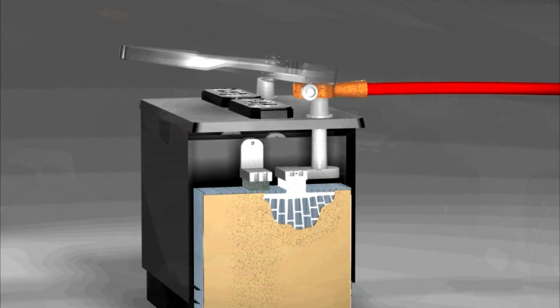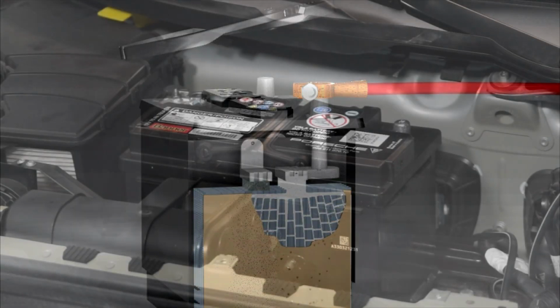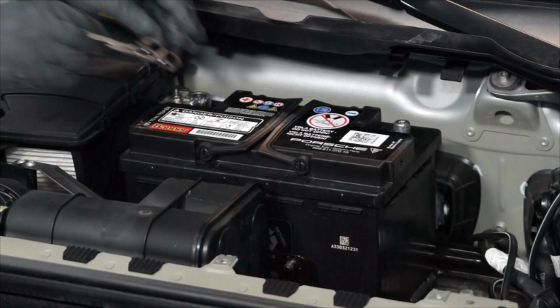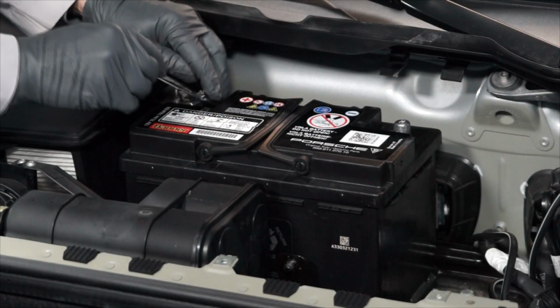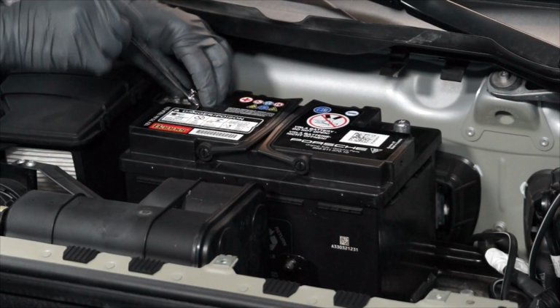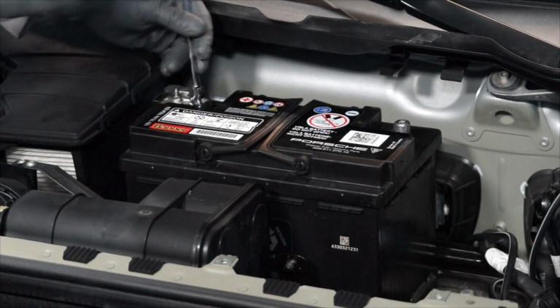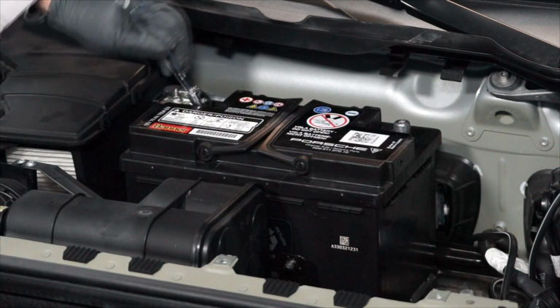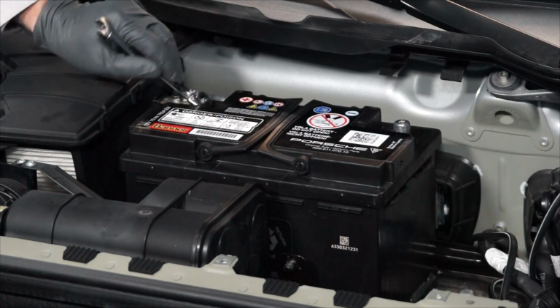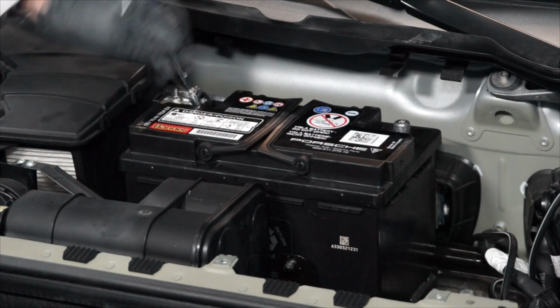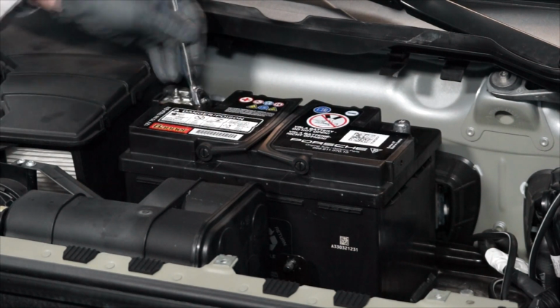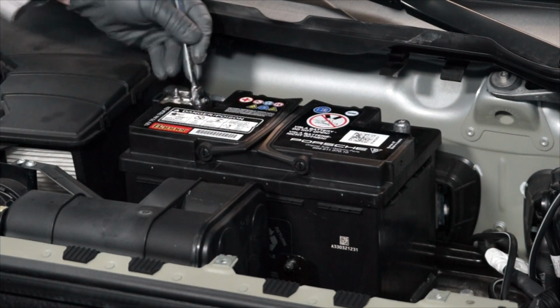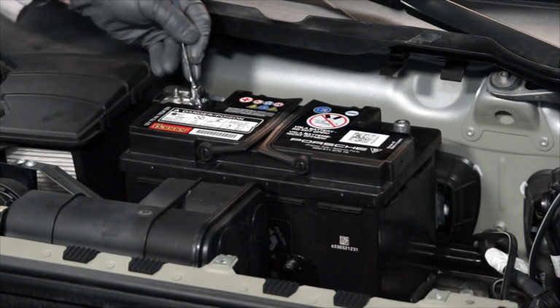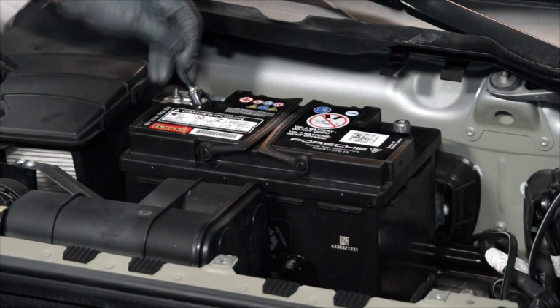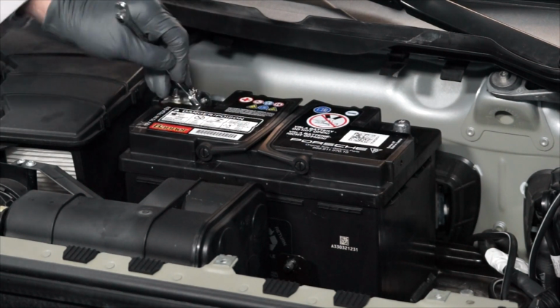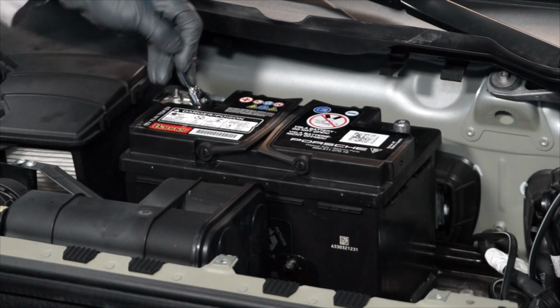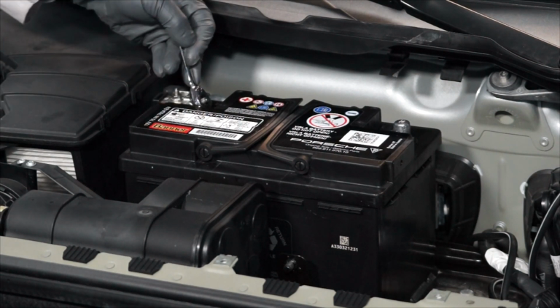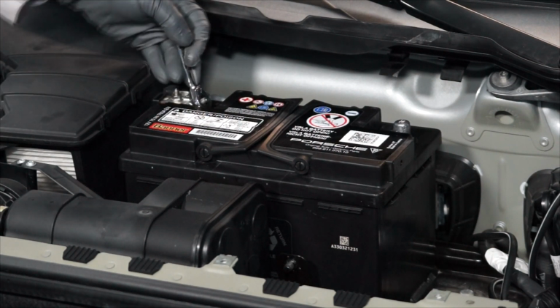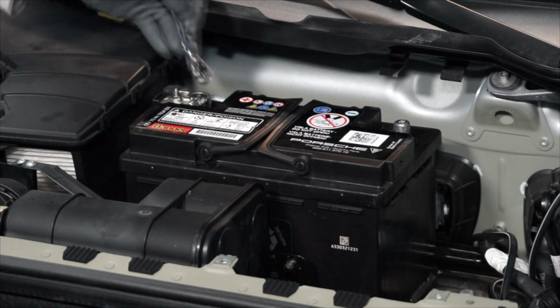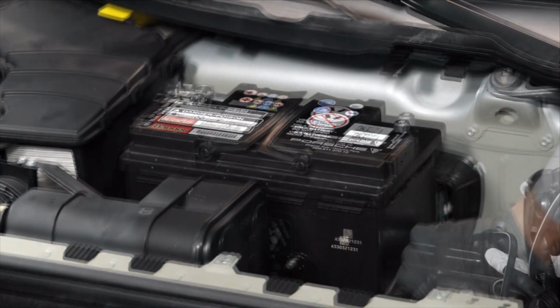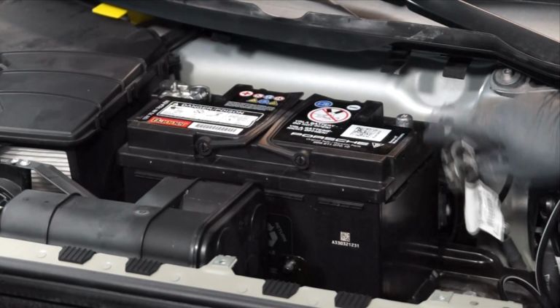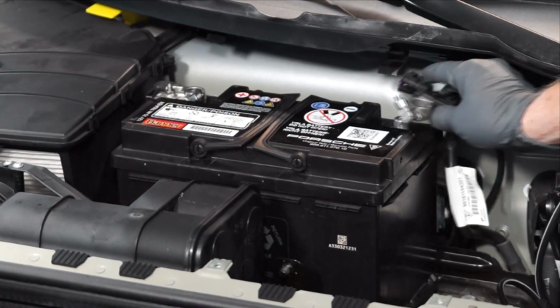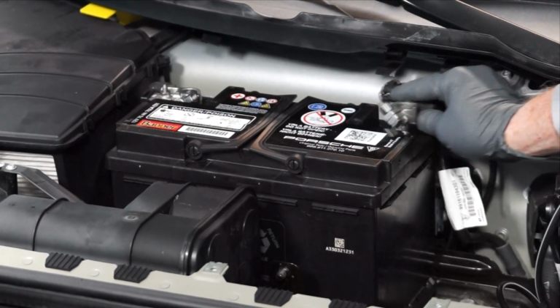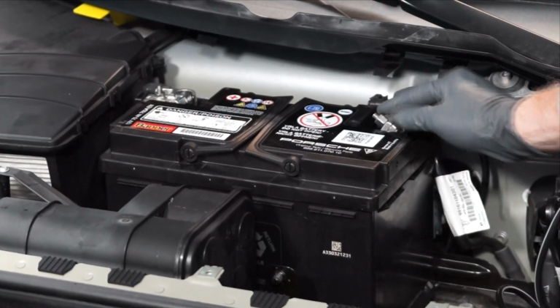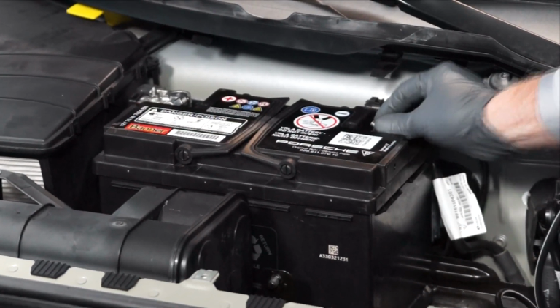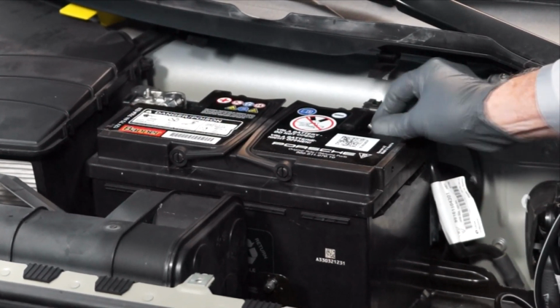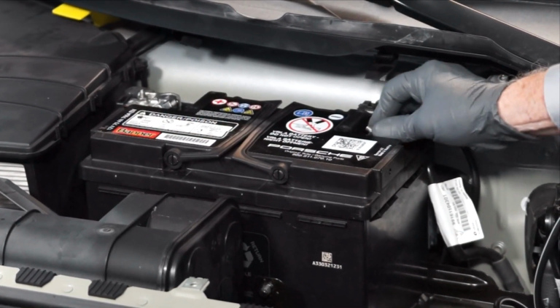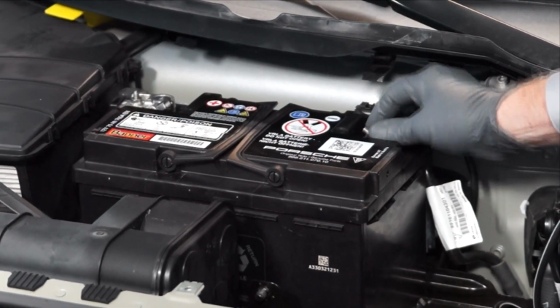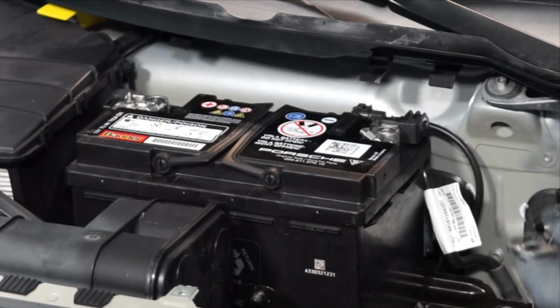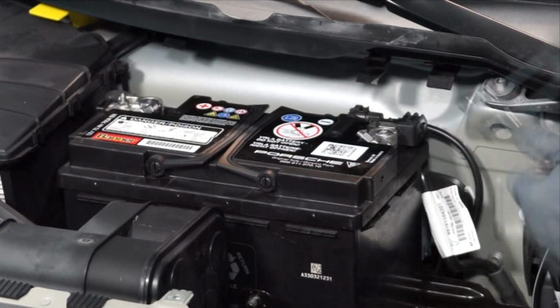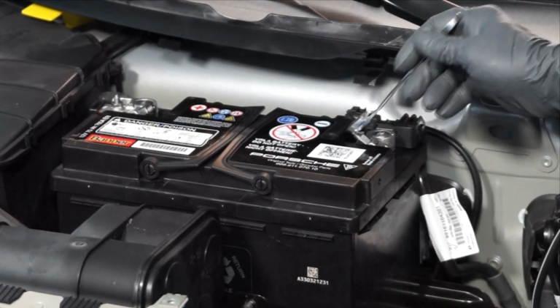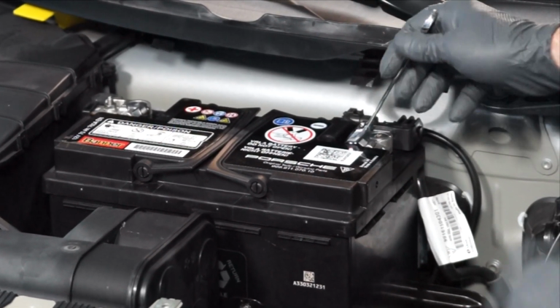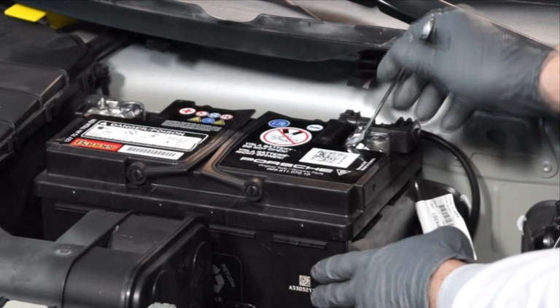Tighten the fastener for the positive battery cable. Then reinstall the negative battery cable onto the negative battery terminal and tighten the fastener.